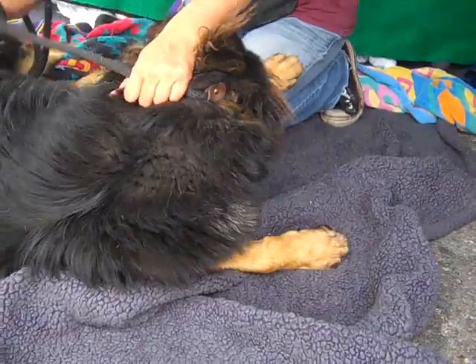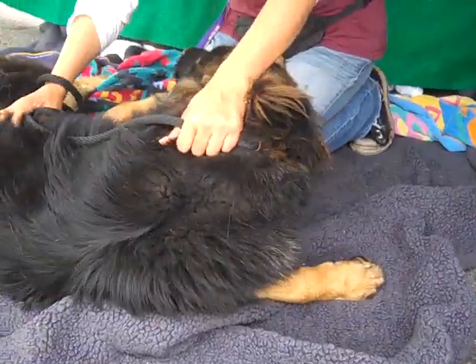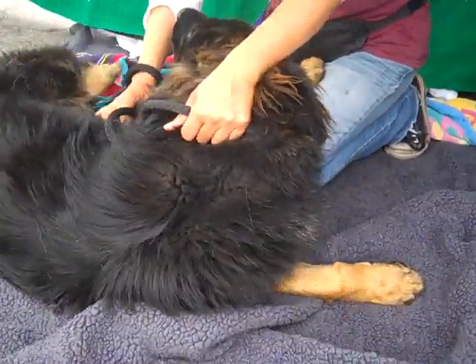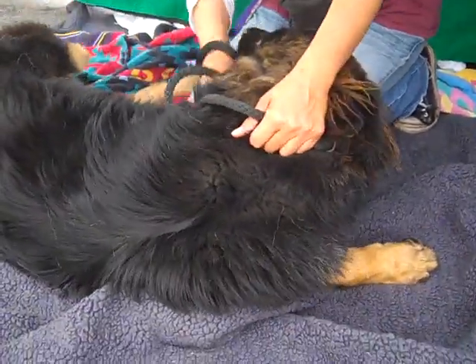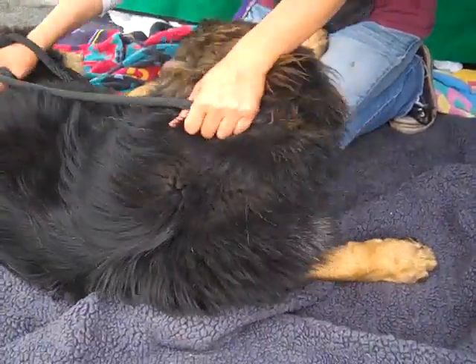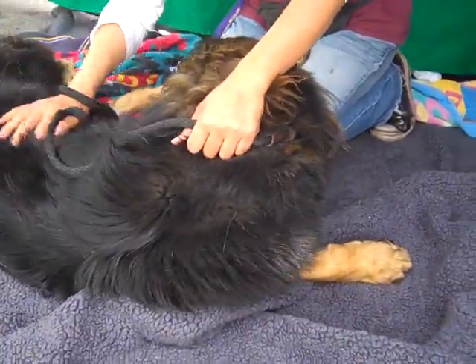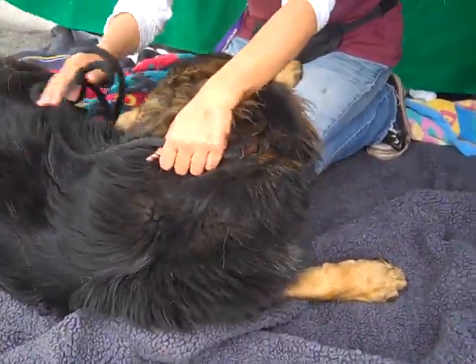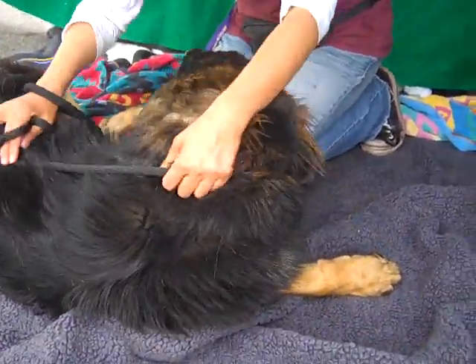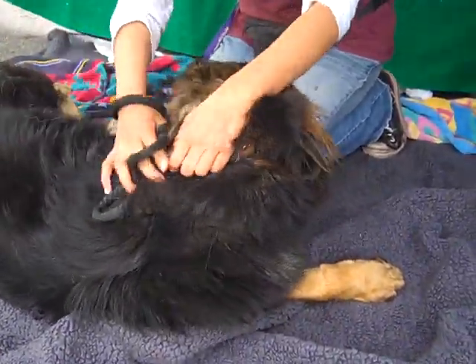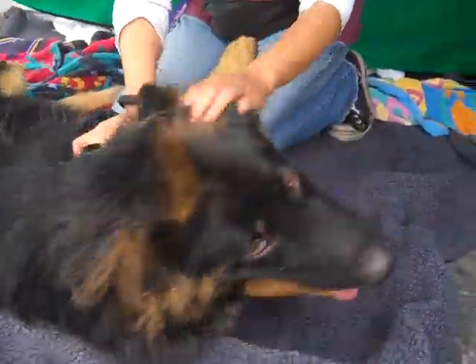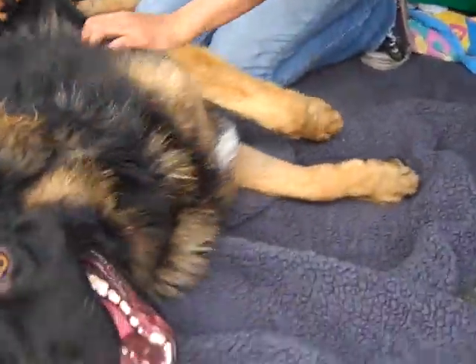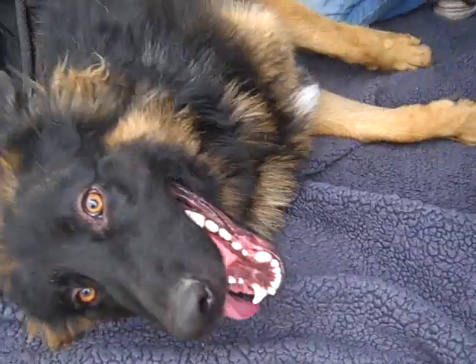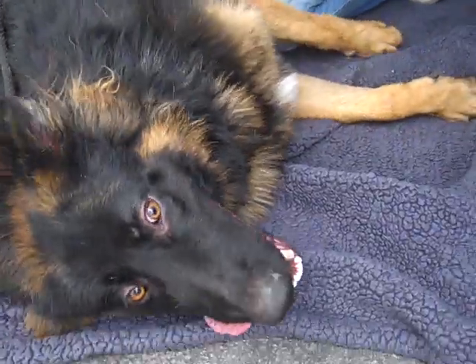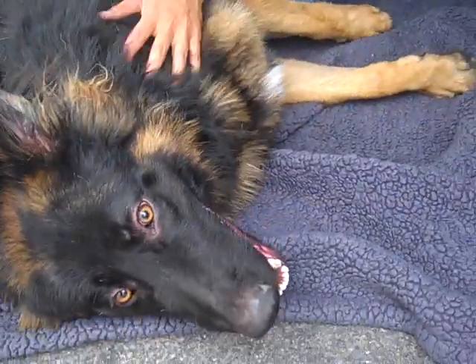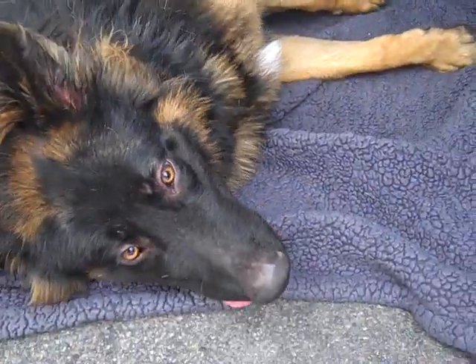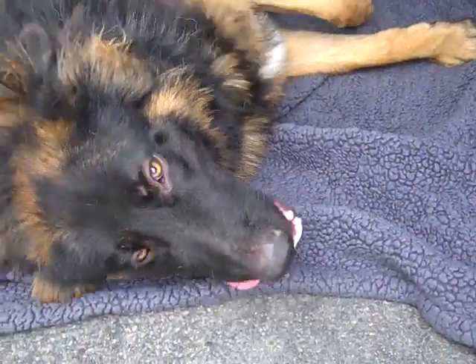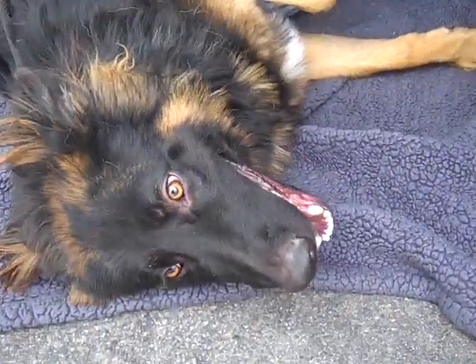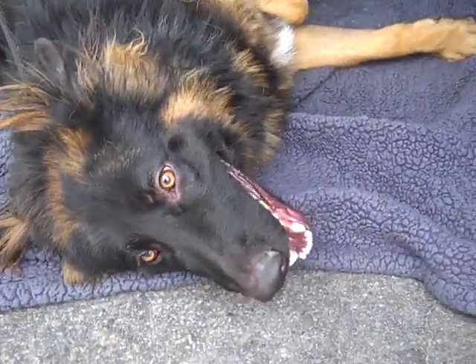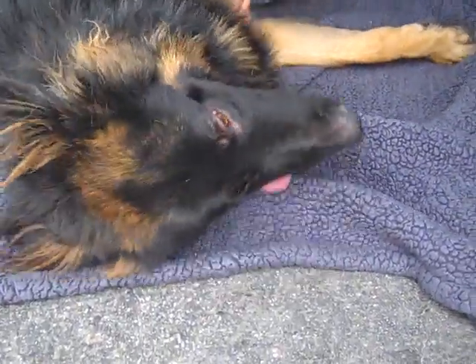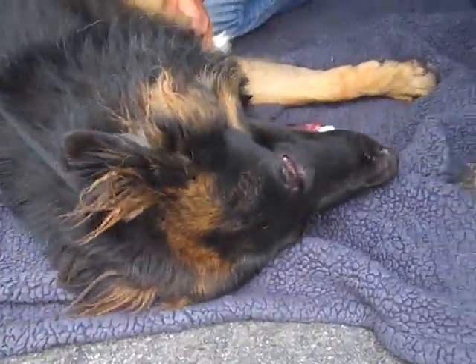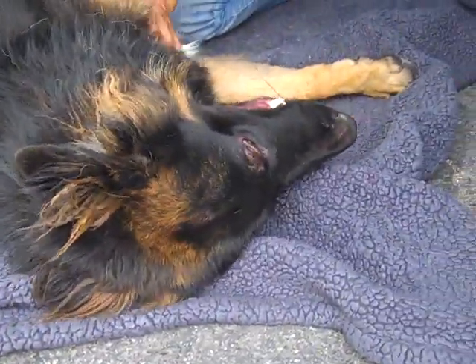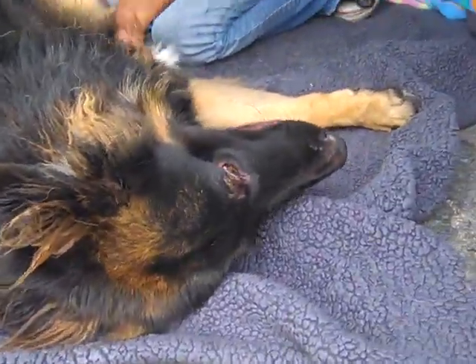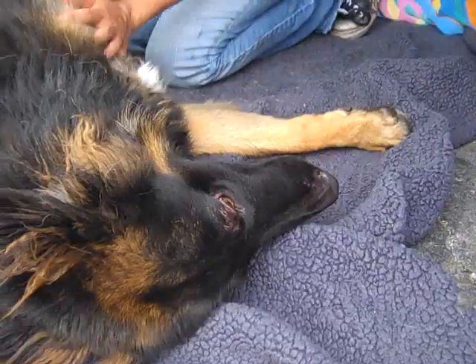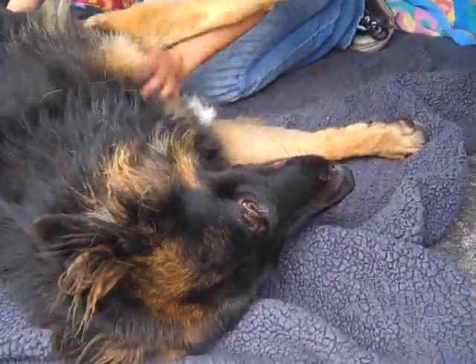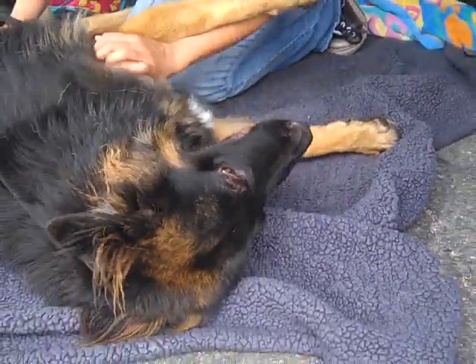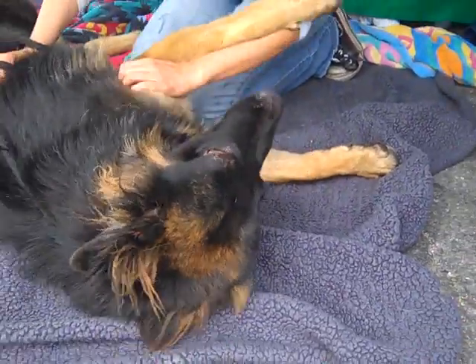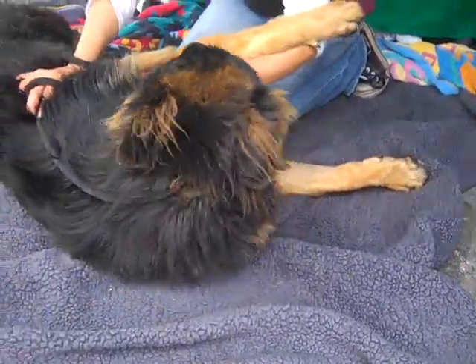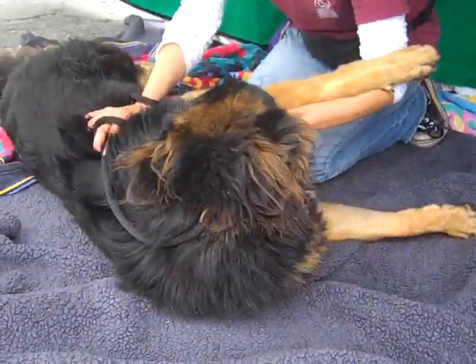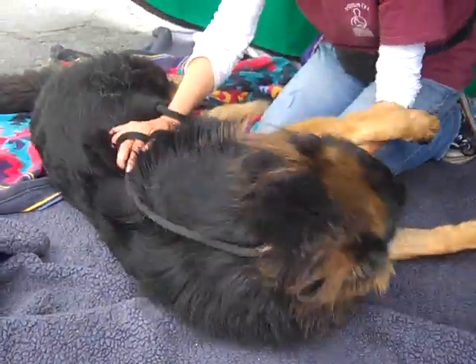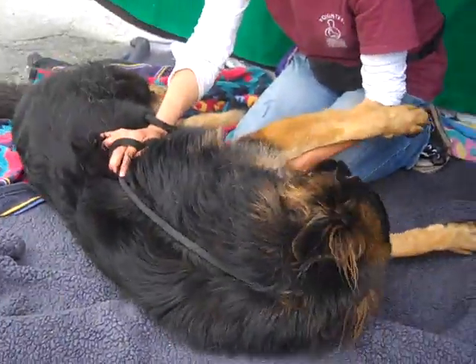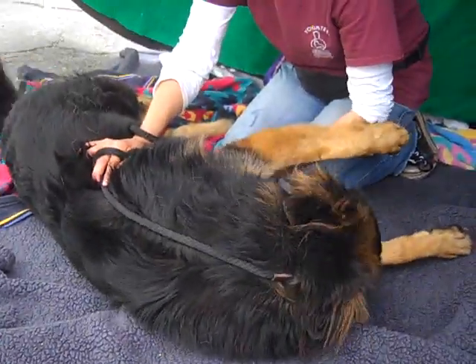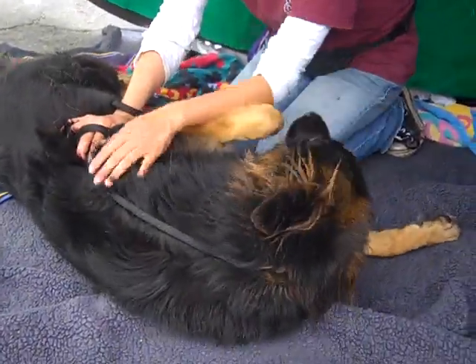He could use a little bit of additional leash training, but he does understand the concept of a leash and he's agreeable and wants to be pleasing. So we think he's going to be a quick learner, which is also typical of the breed. And as you can see, he'll do just about anything for some belly rub loving.